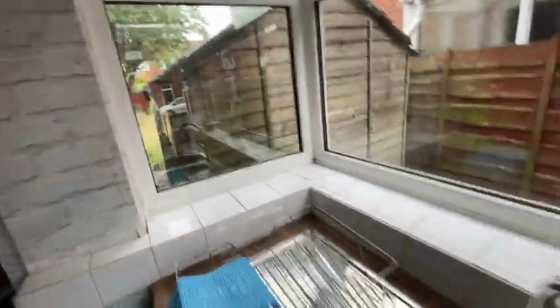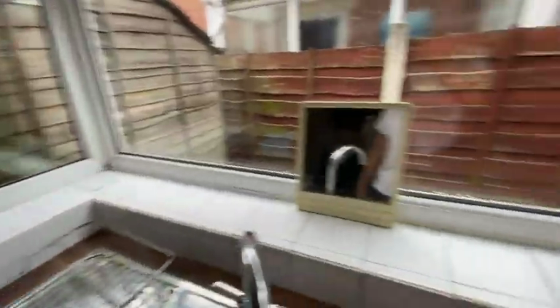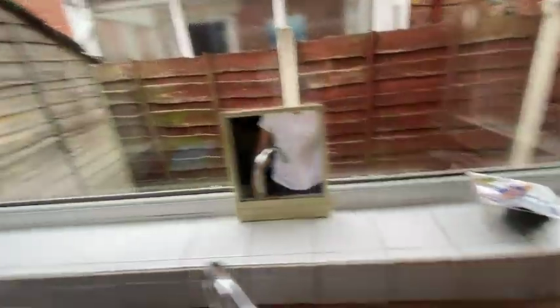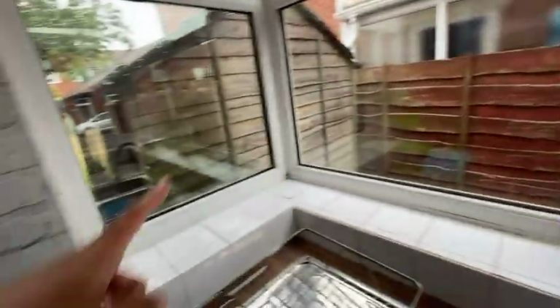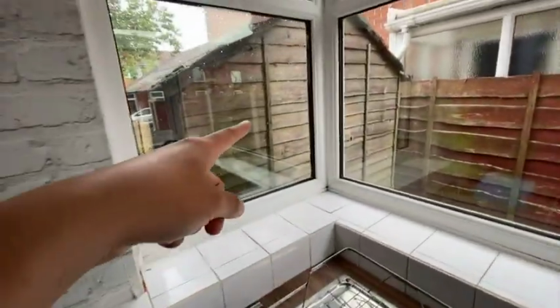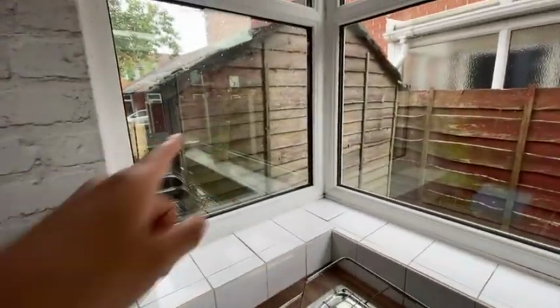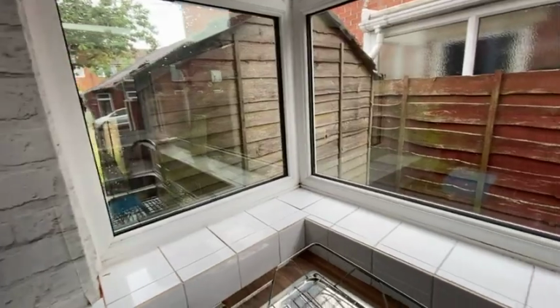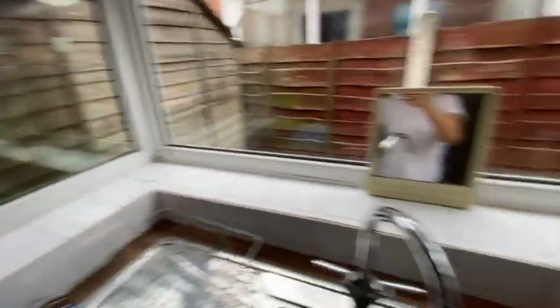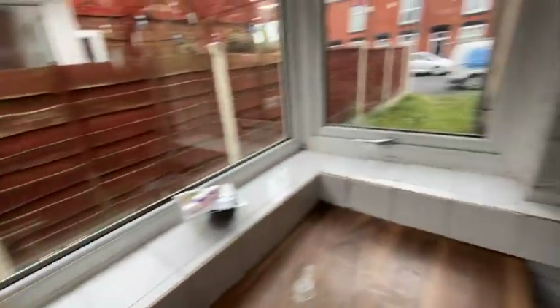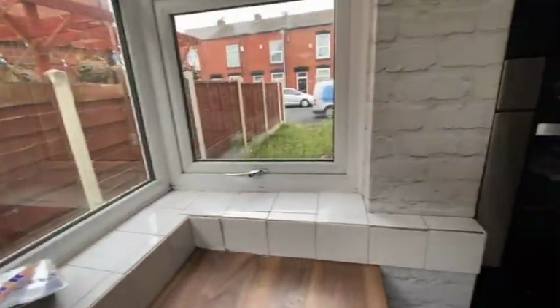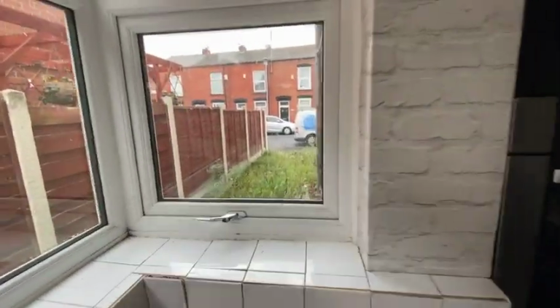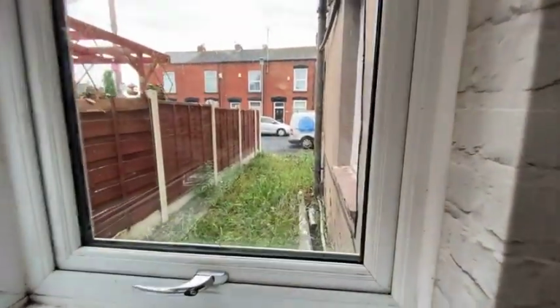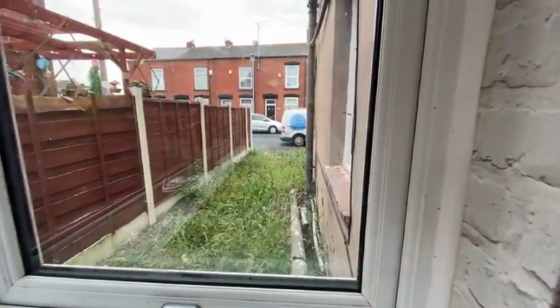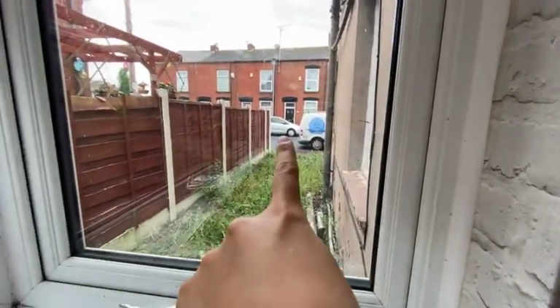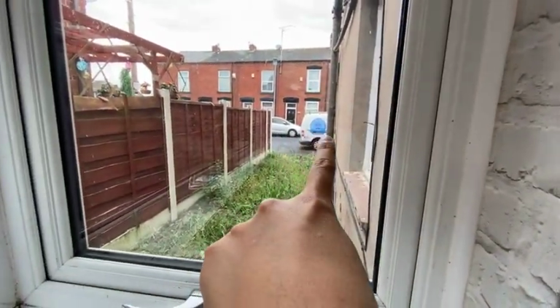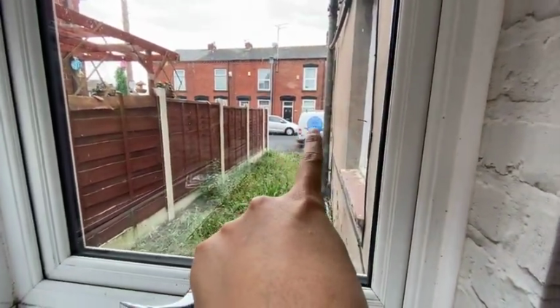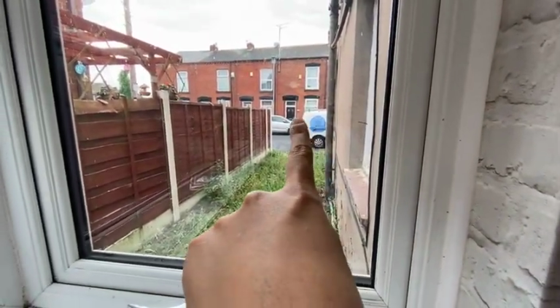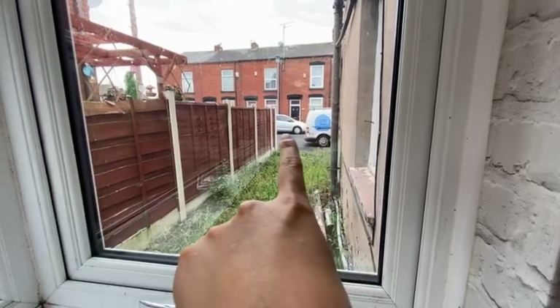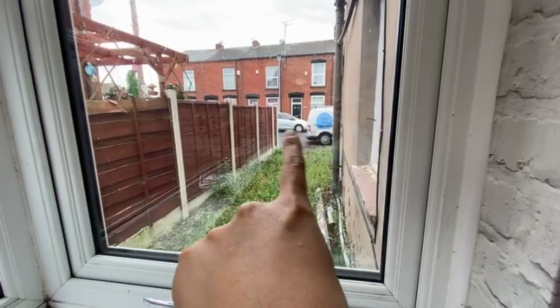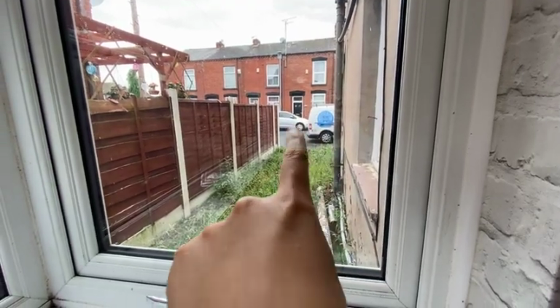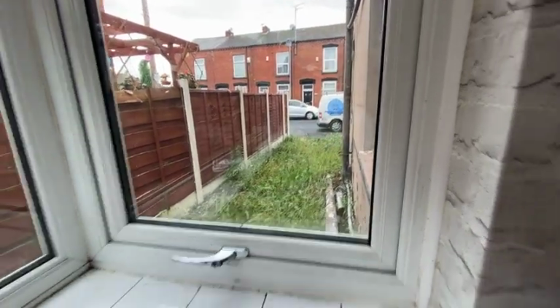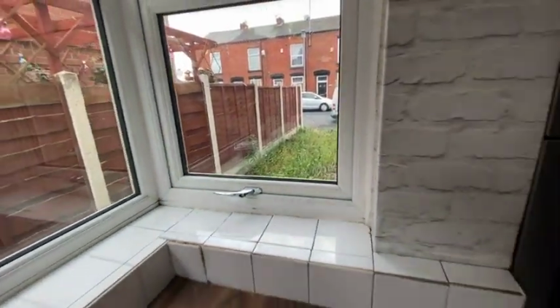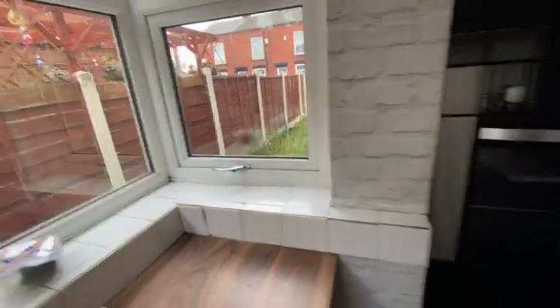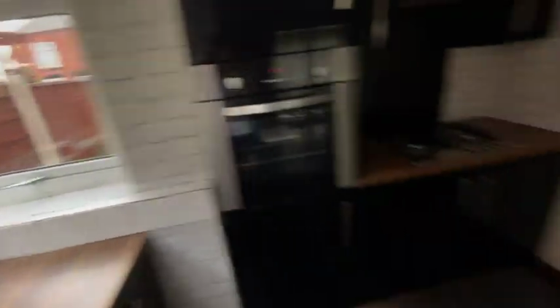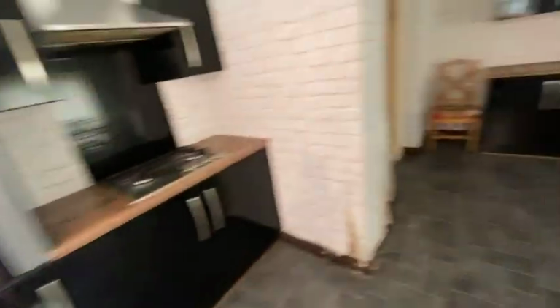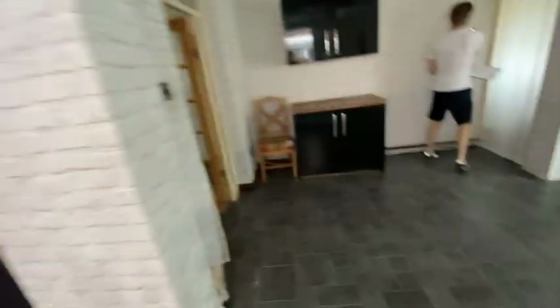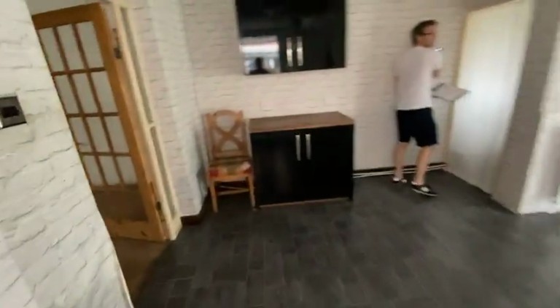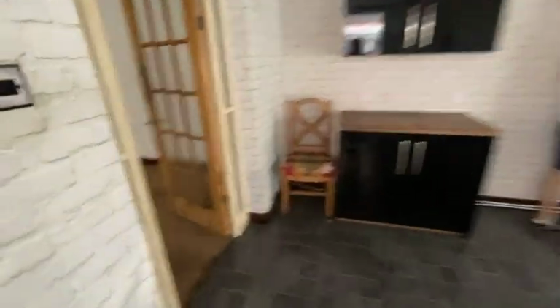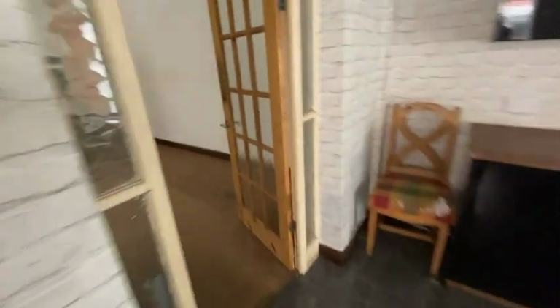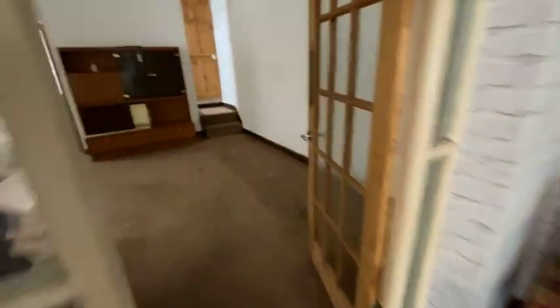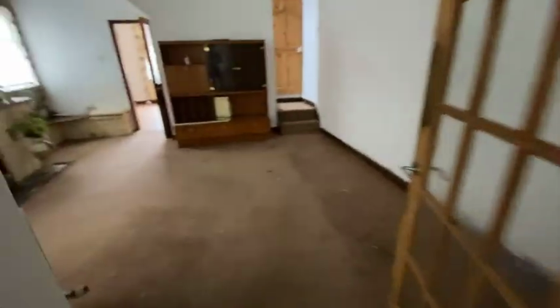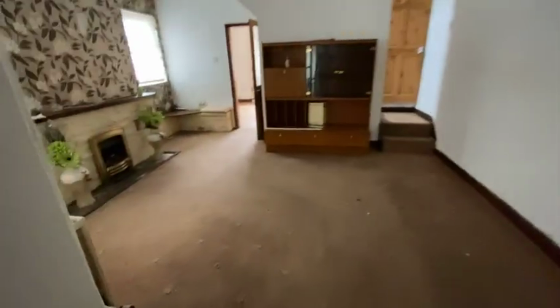The shed probably needs to go as well, and right over there we are going to put in an entry gate just to have a bit of privacy for our tenants. I probably haven't mentioned what we're going to turn this into.